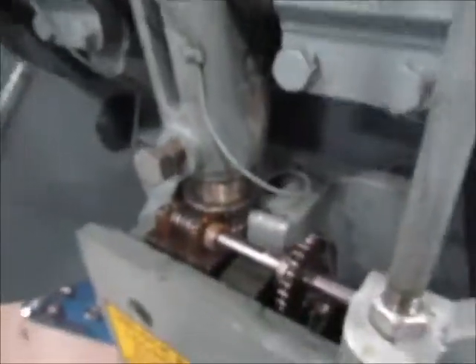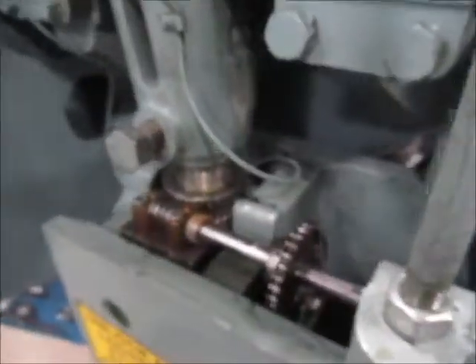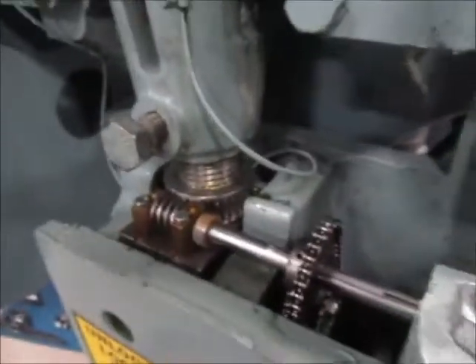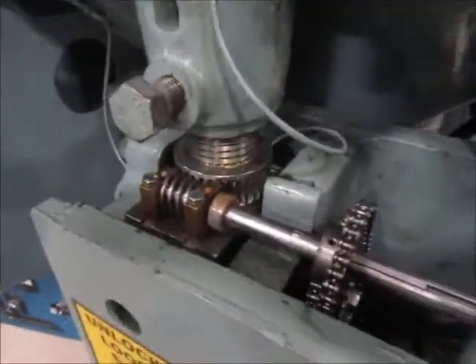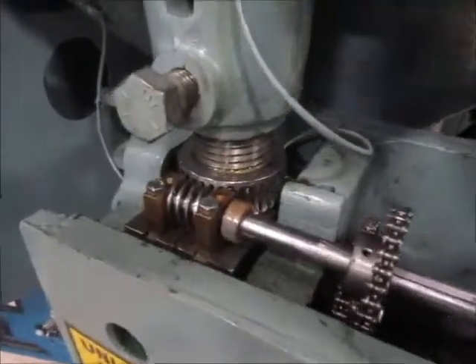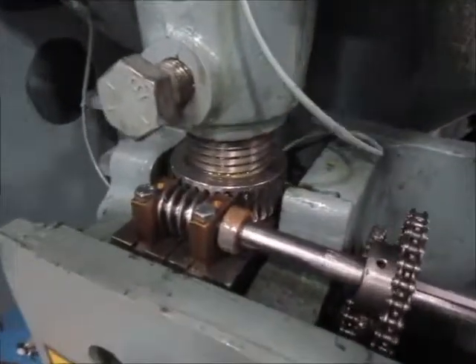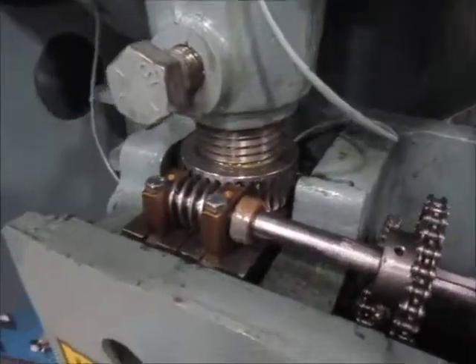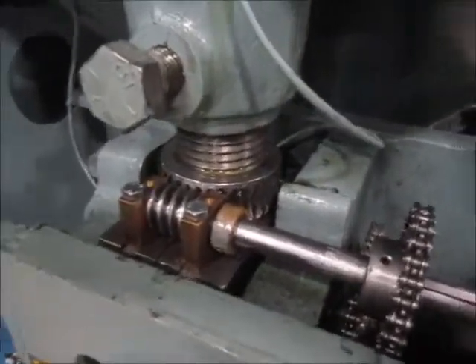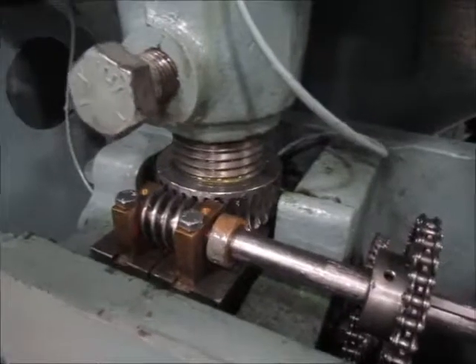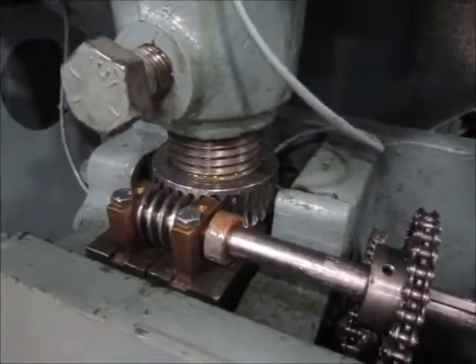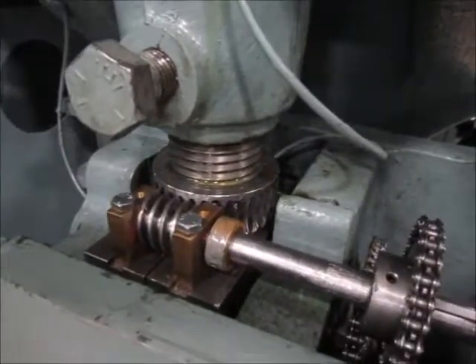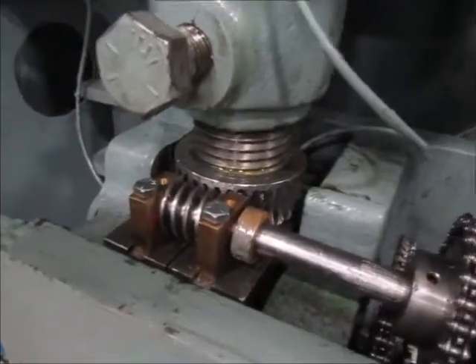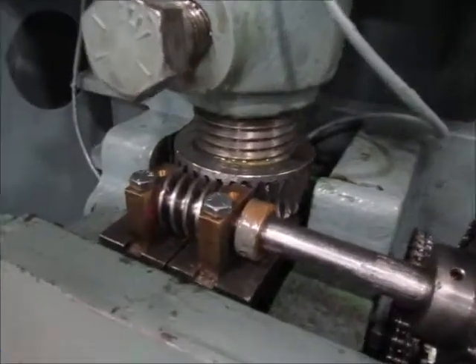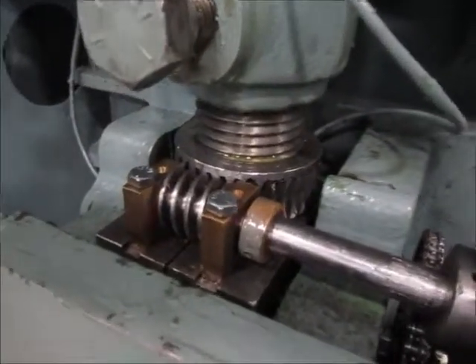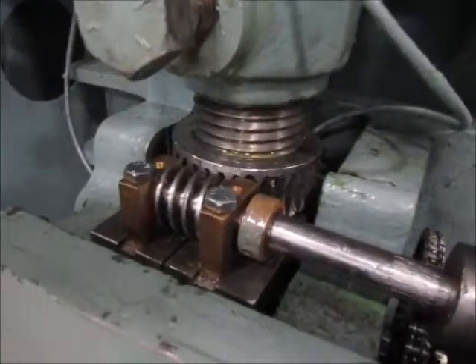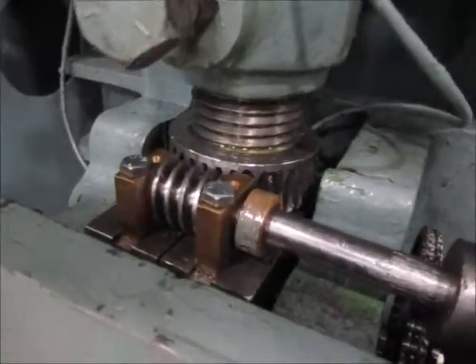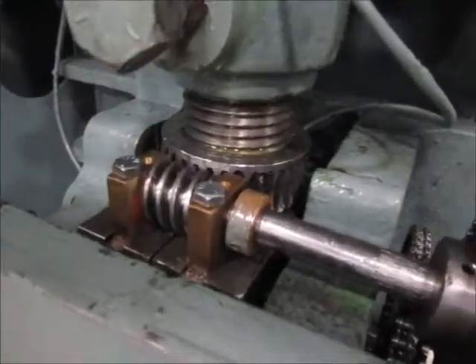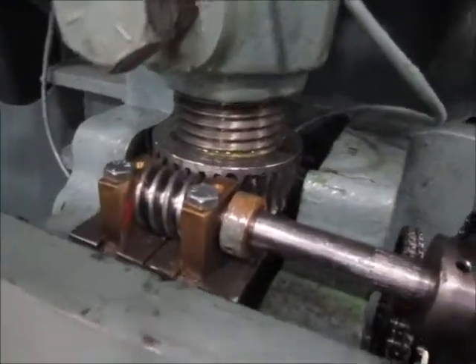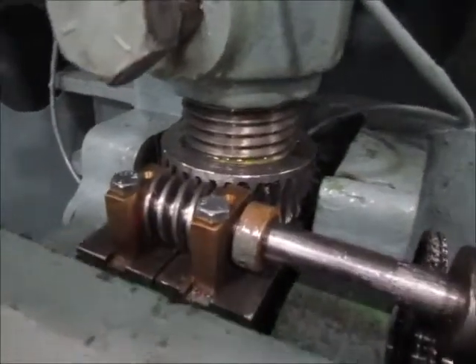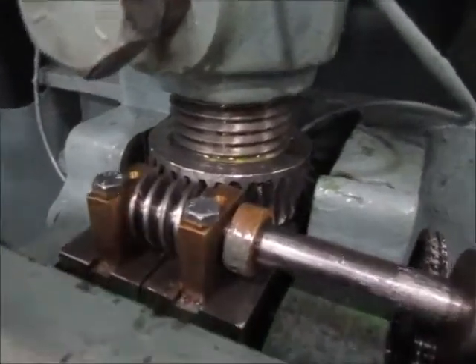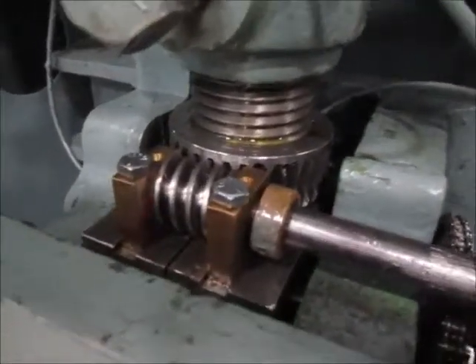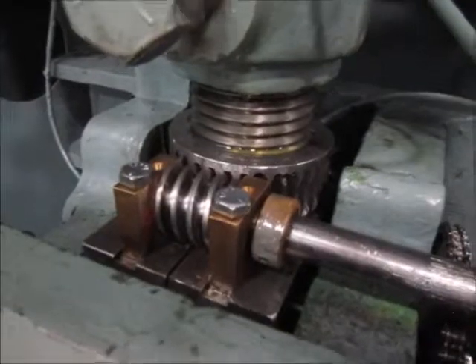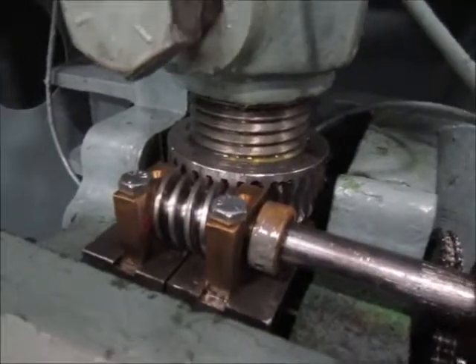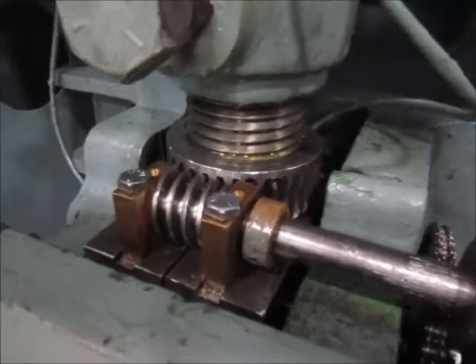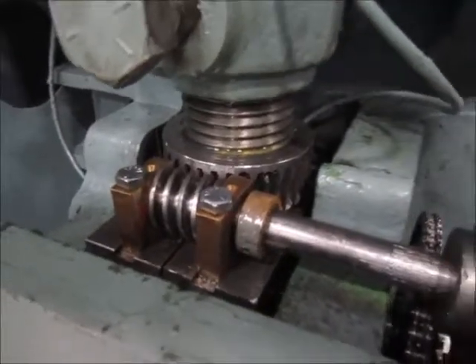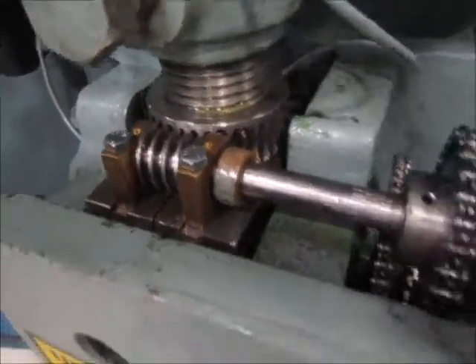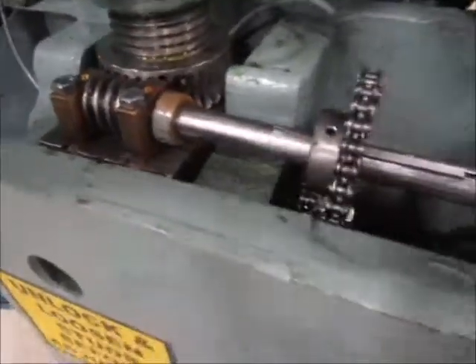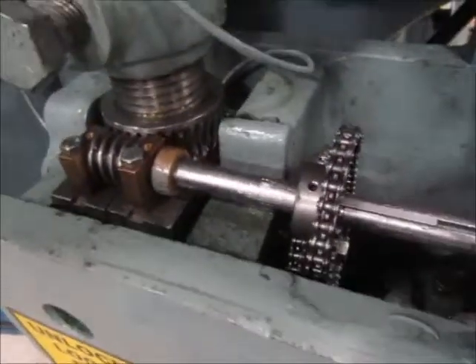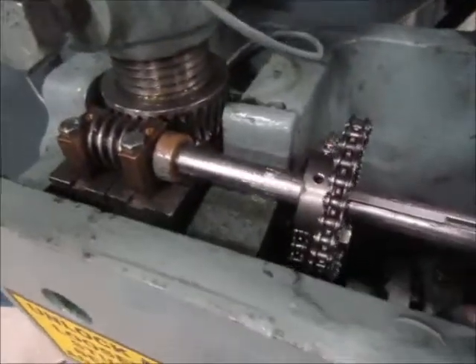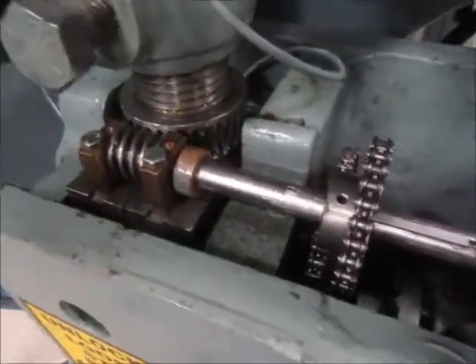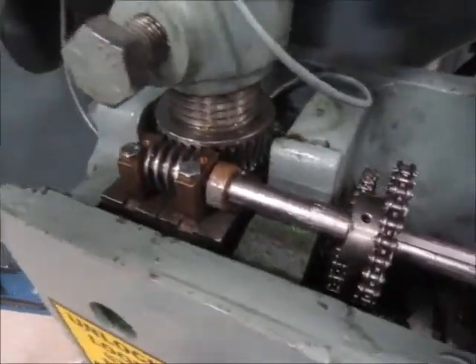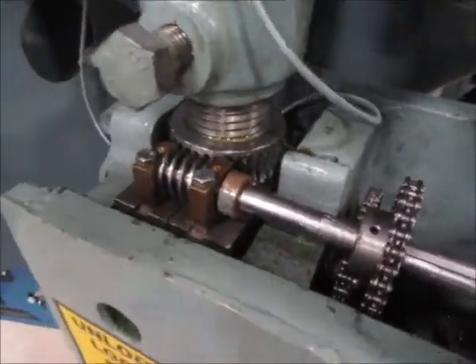This ram has been rebuilt. Some of the things it got were a new worm gear, a new worm, and it also got new pins and bushings.